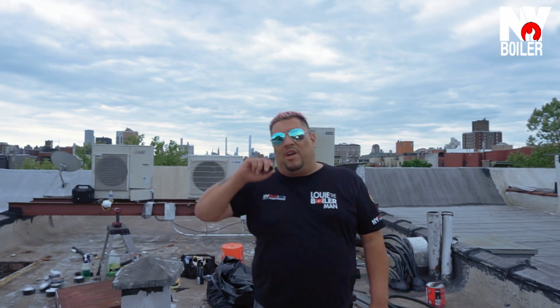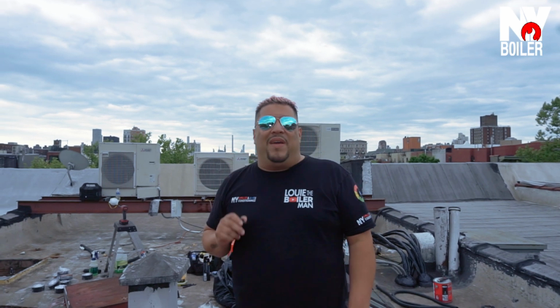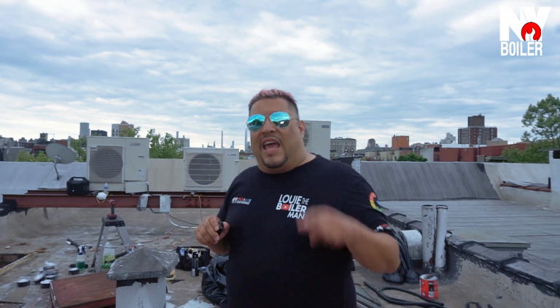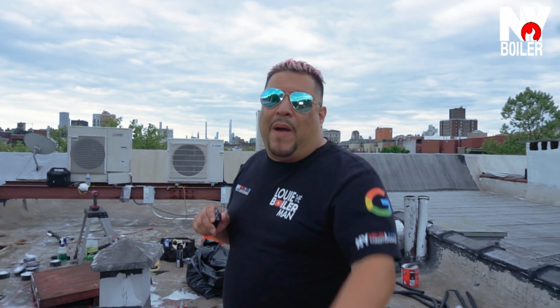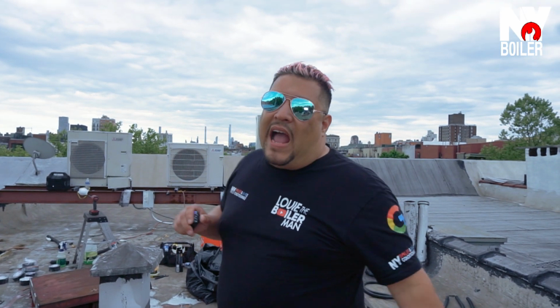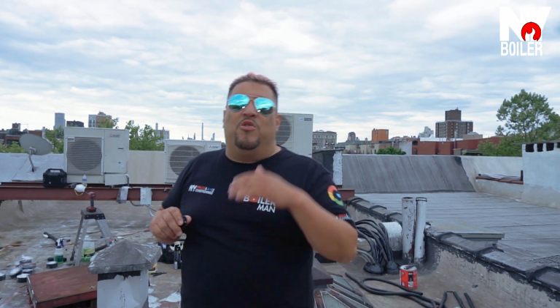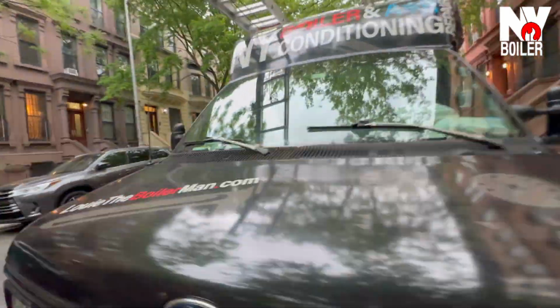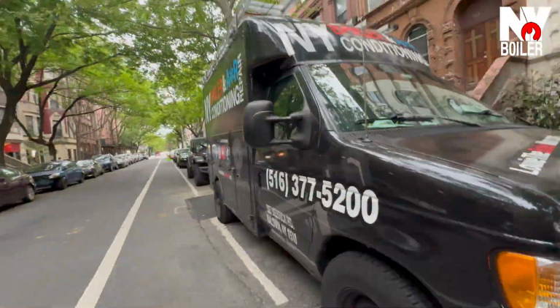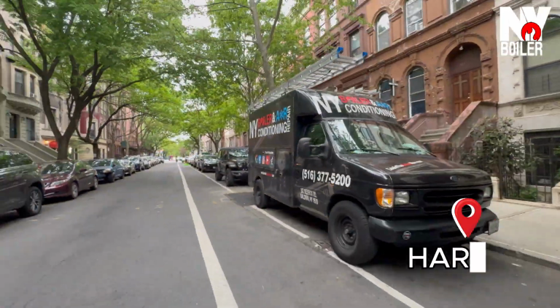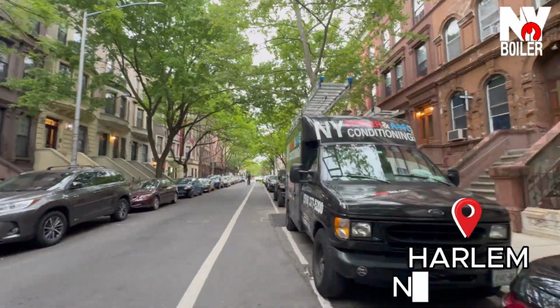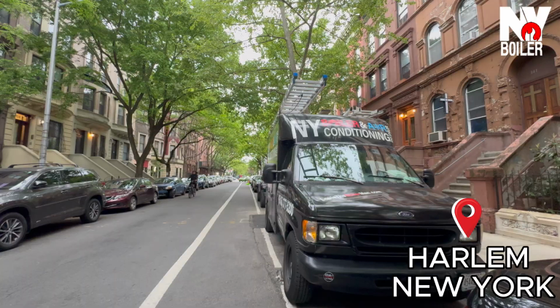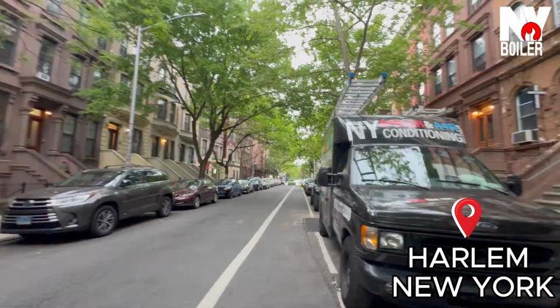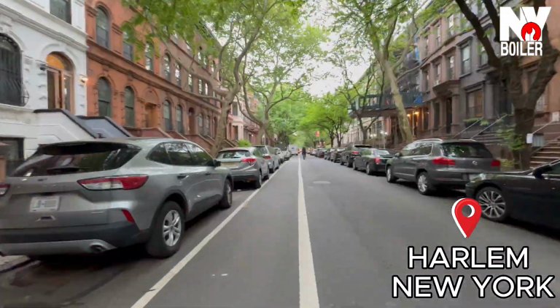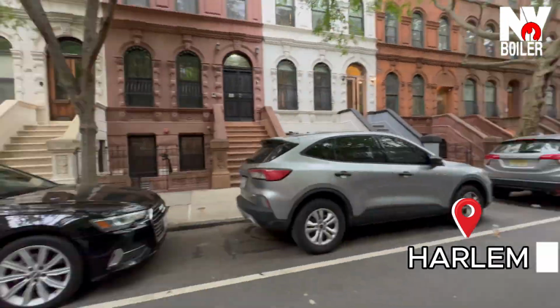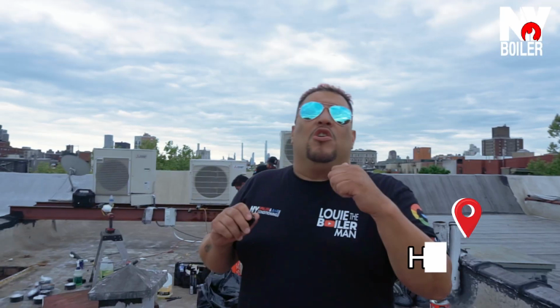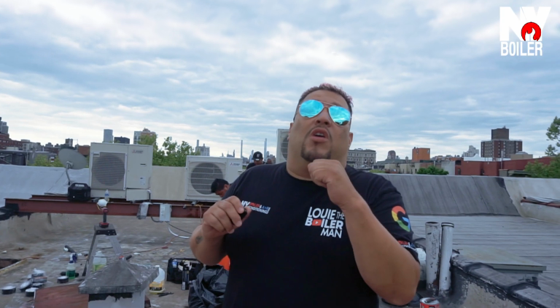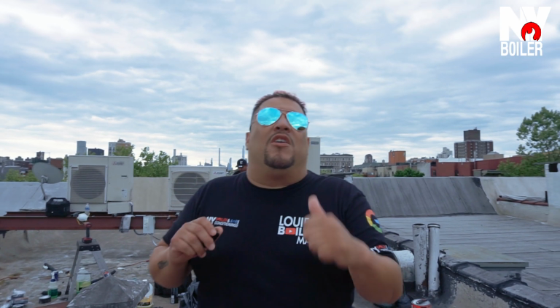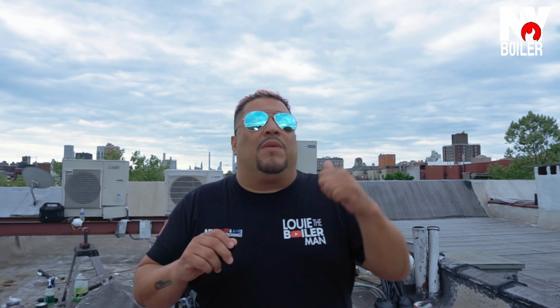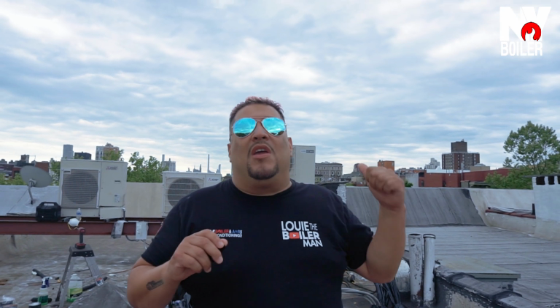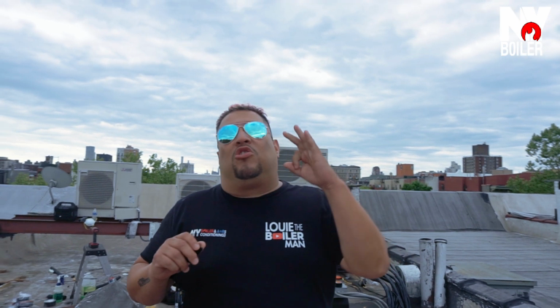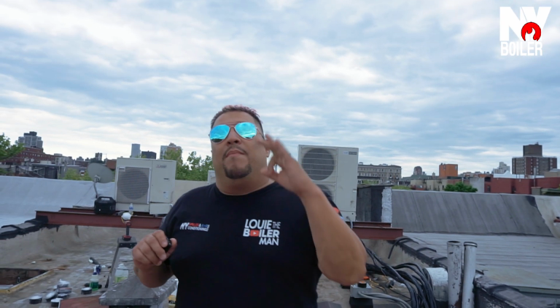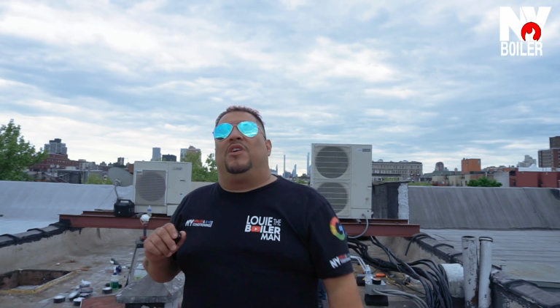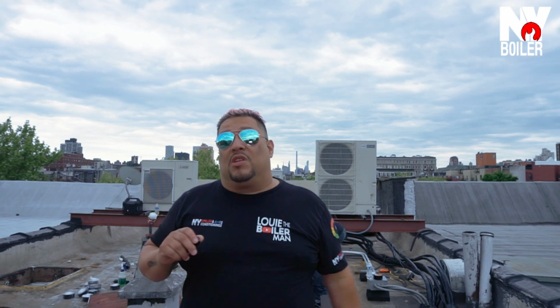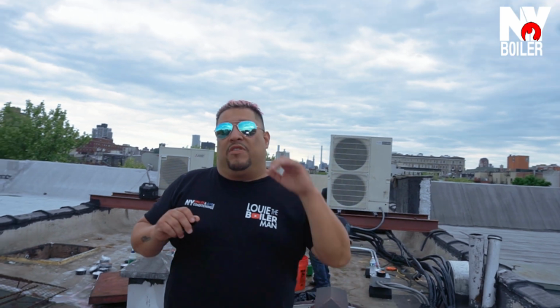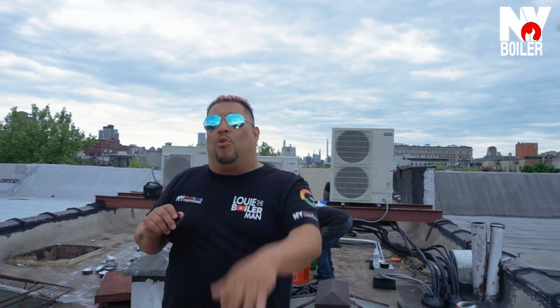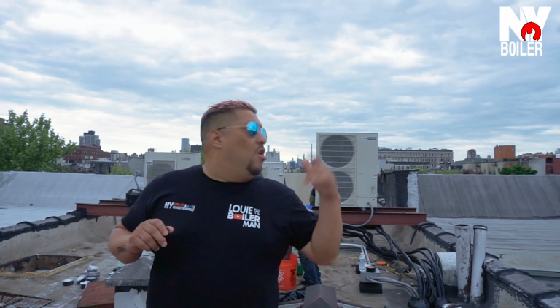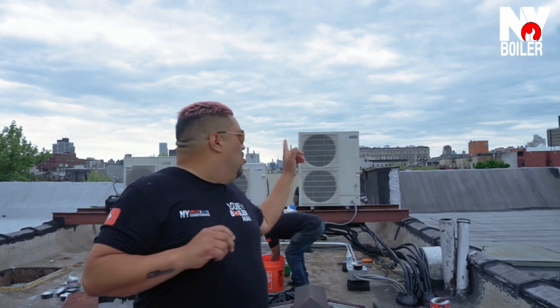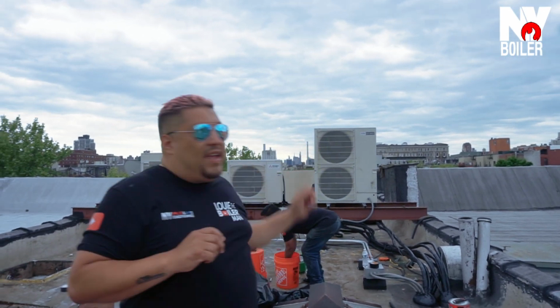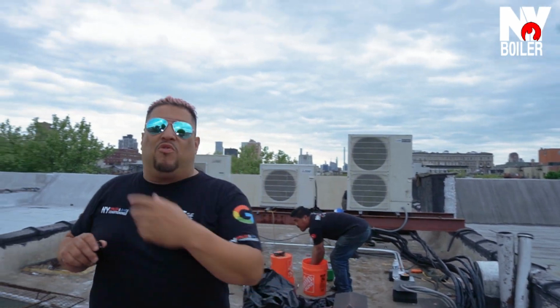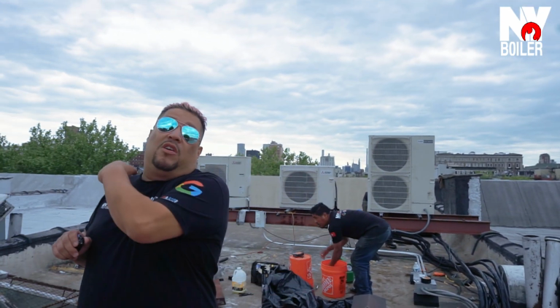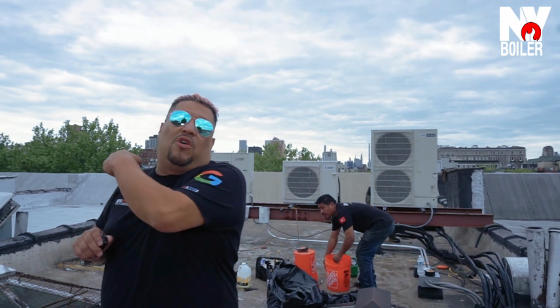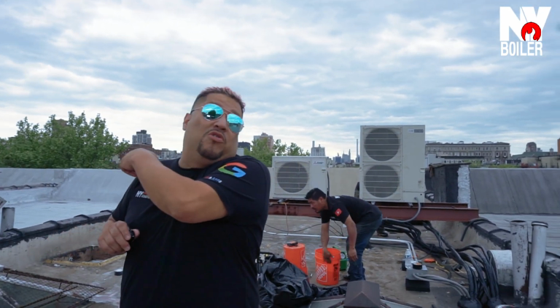What's happening, H-Fact Papi here guys. We are in New York City, baby — uptown Manhattan, Harlem to be exact. Right now you're looking at me and what you see behind me are three Mitsubishi units. We have a City Multi on your right and we have two regular condensers on the left.